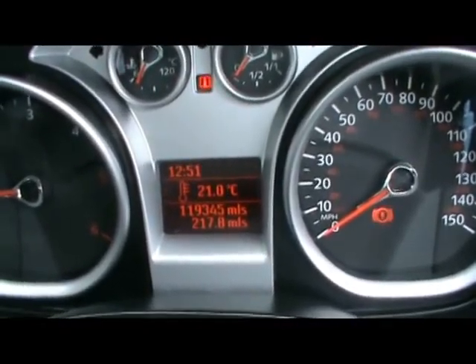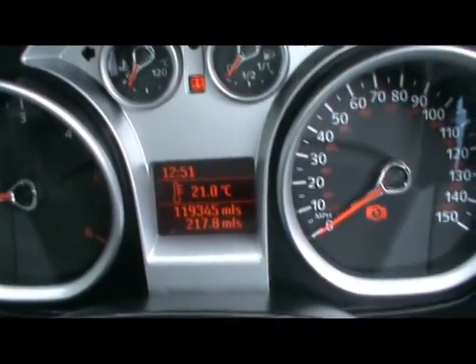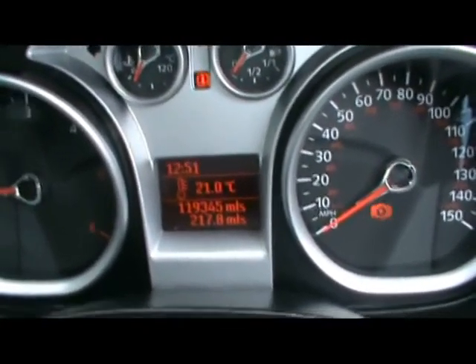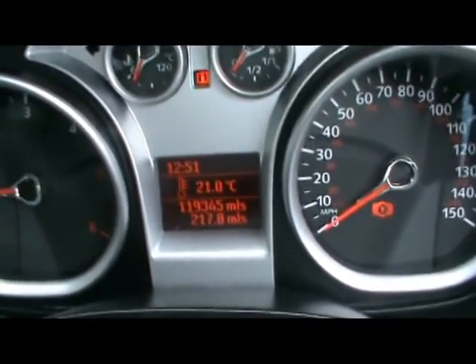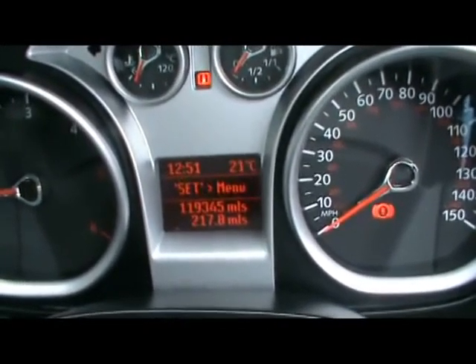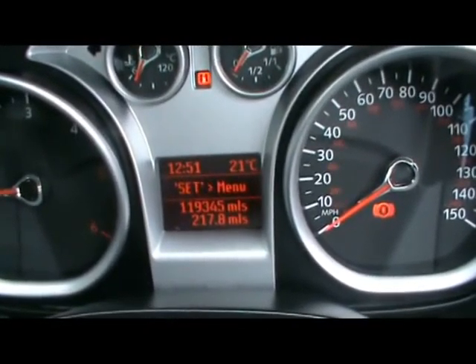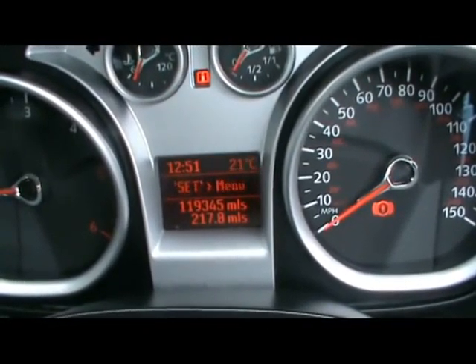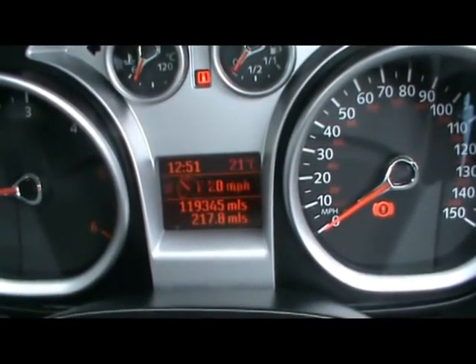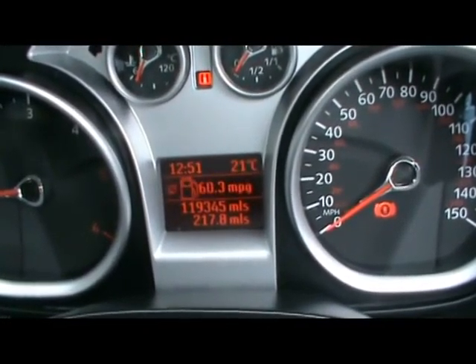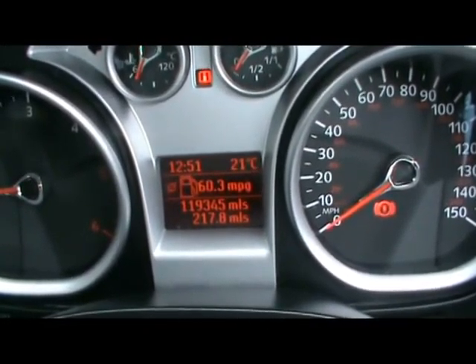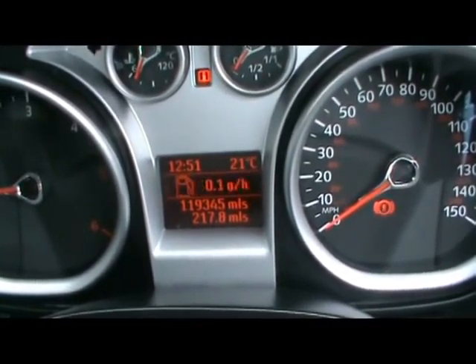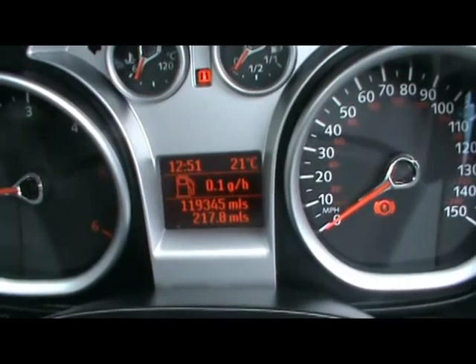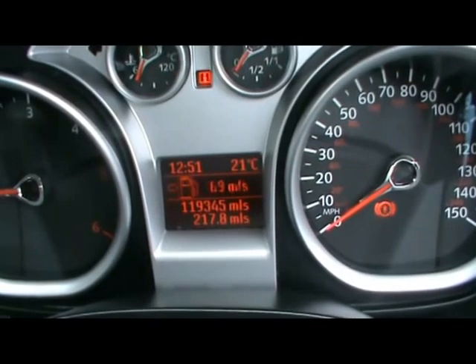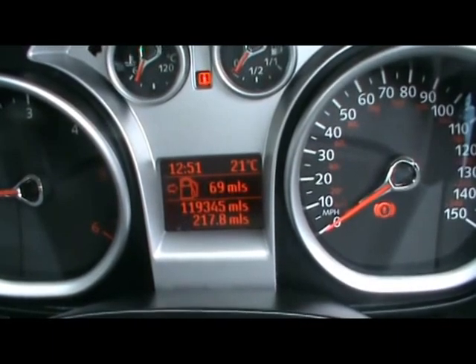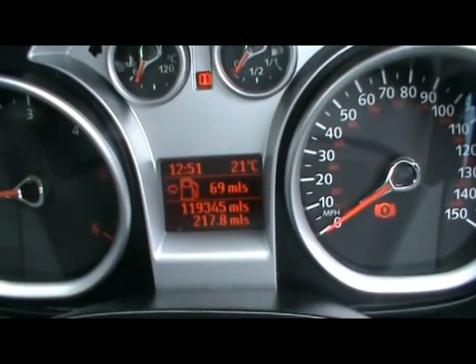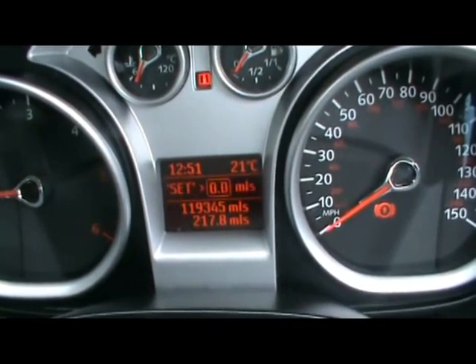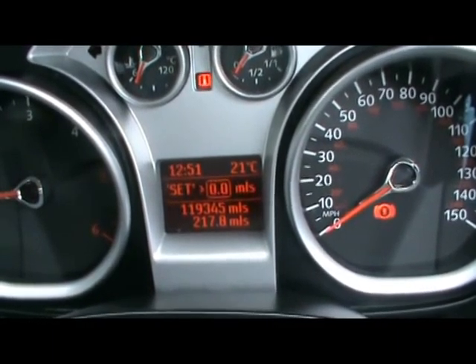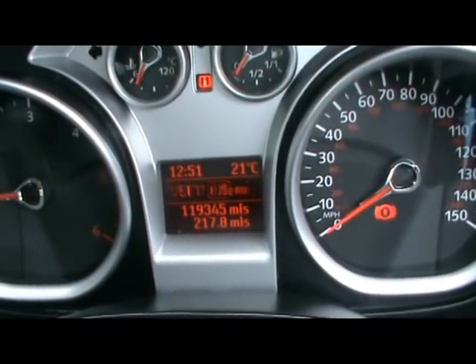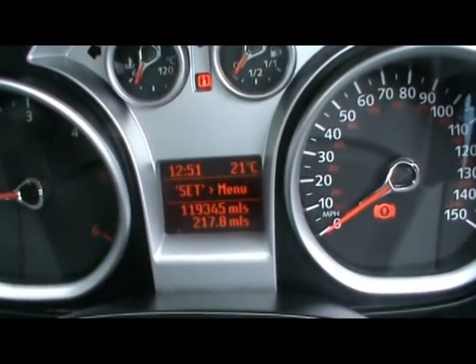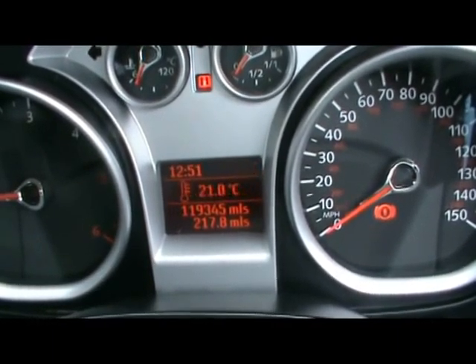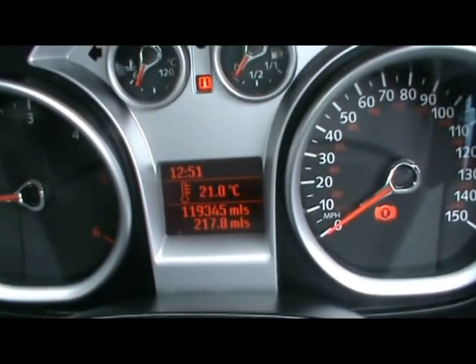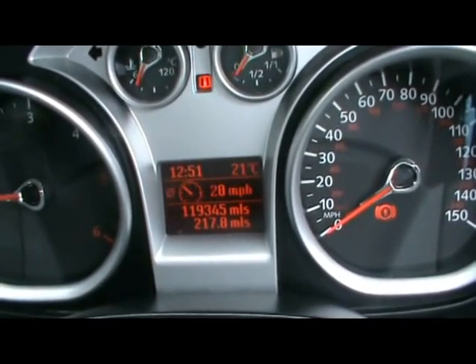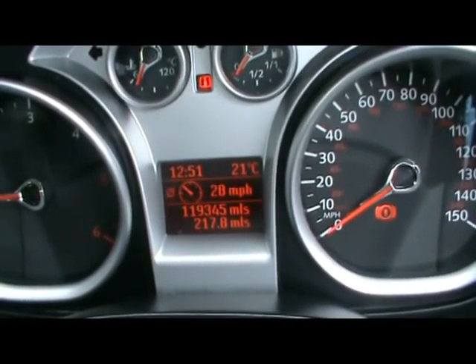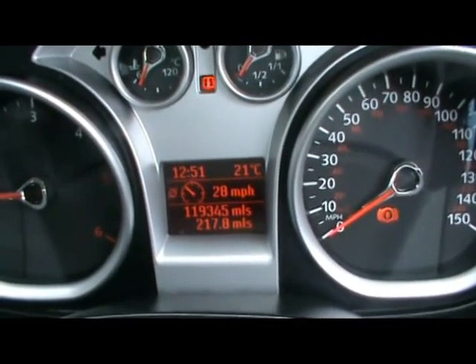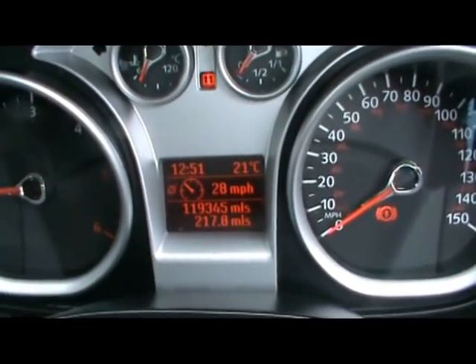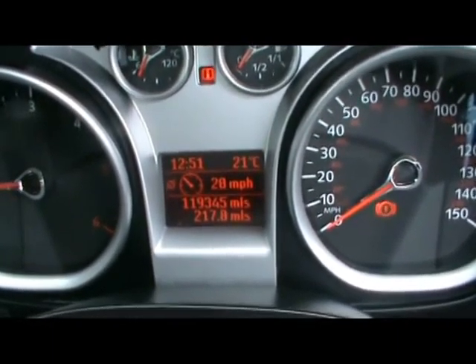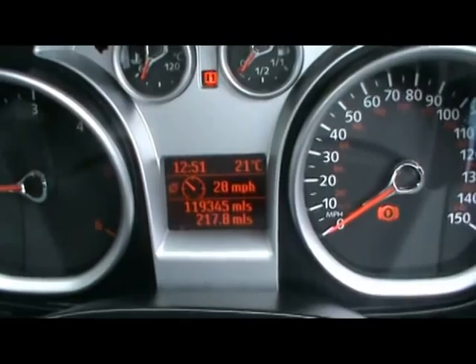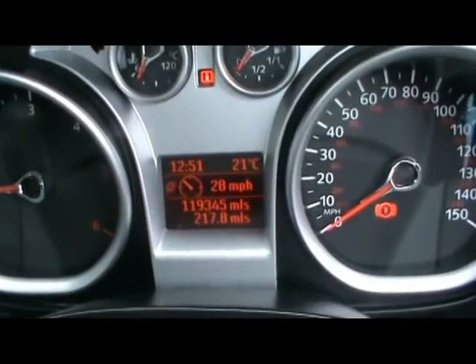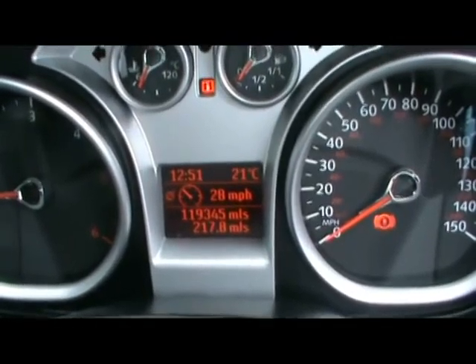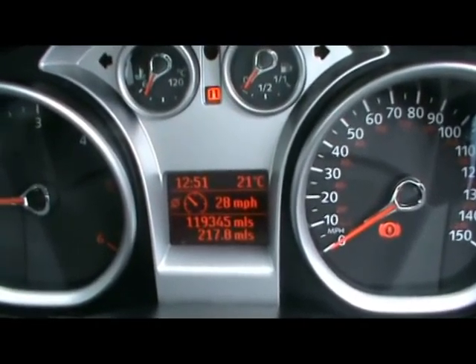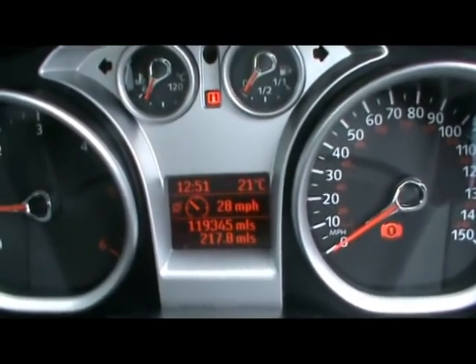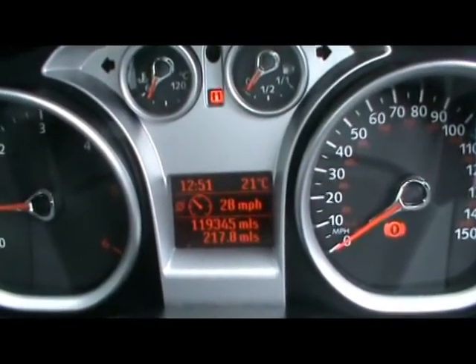The onboard computer shows you distance to empty, instant and average fuel consumption, average speed. And as you can see, the car's covered 119,000 miles.